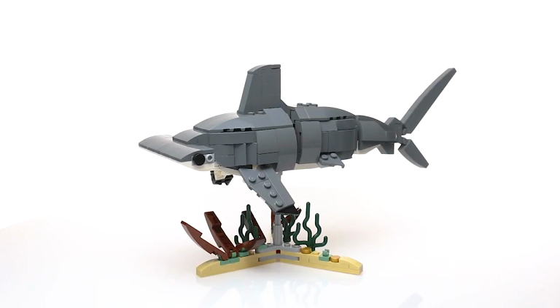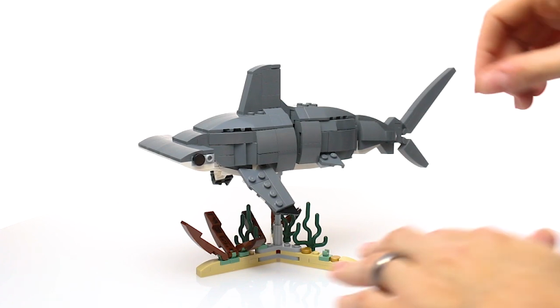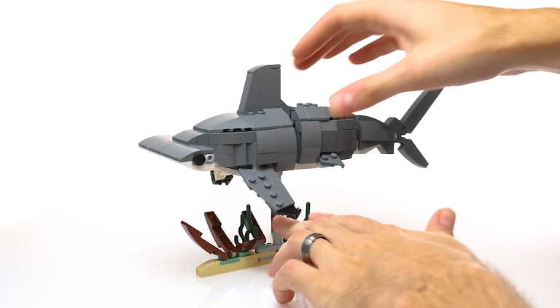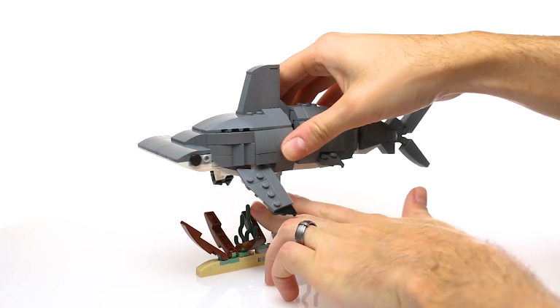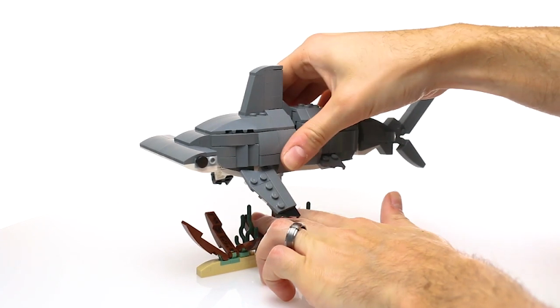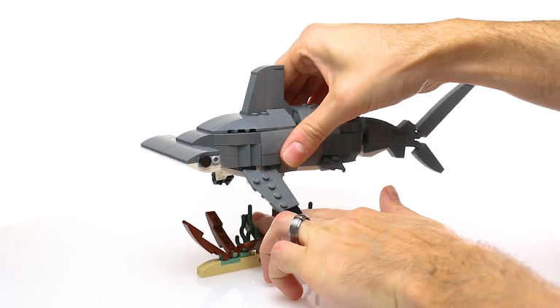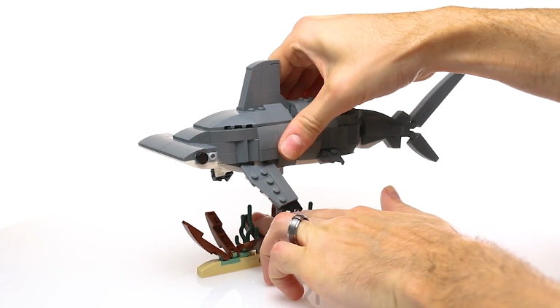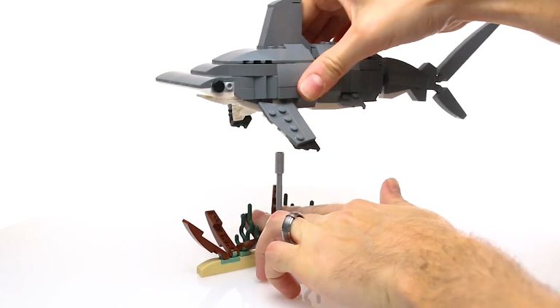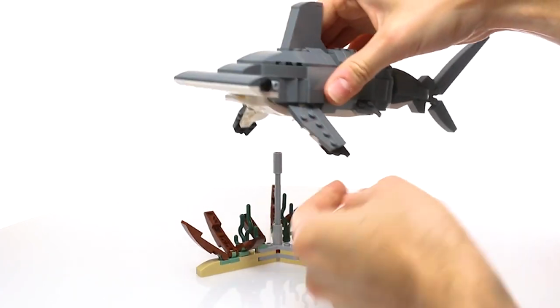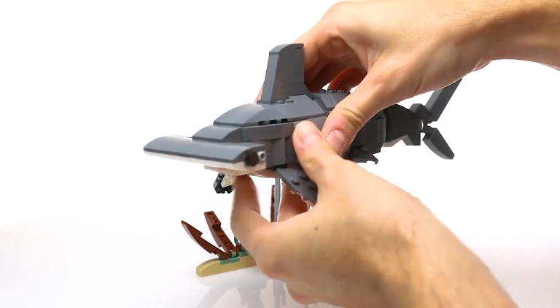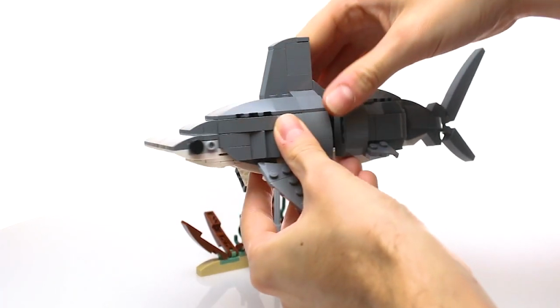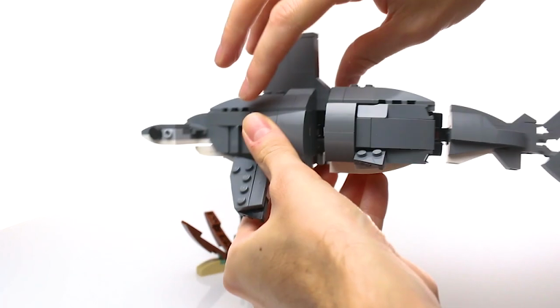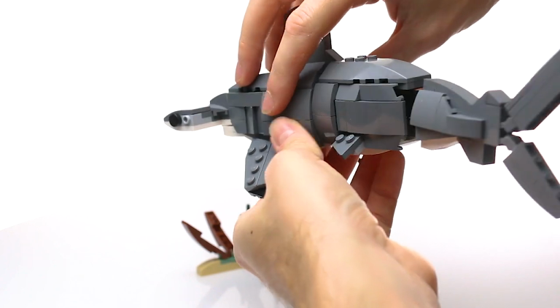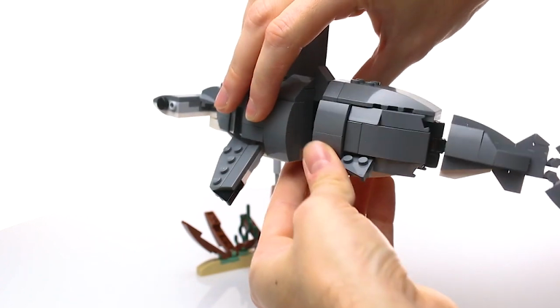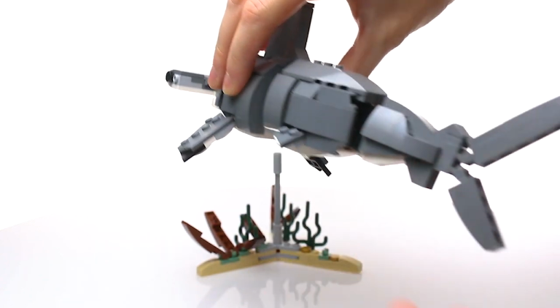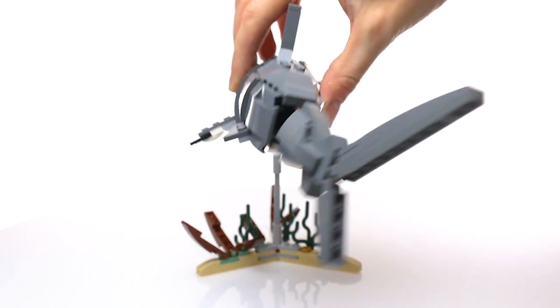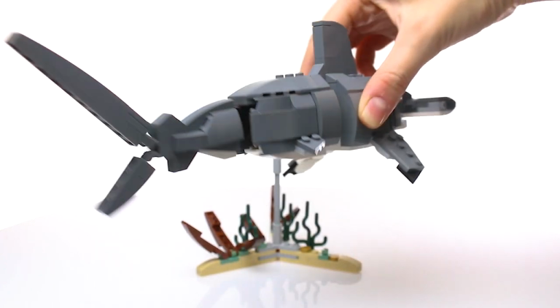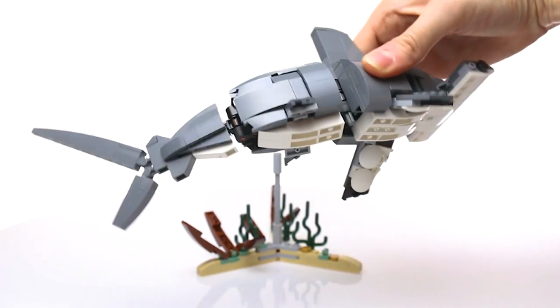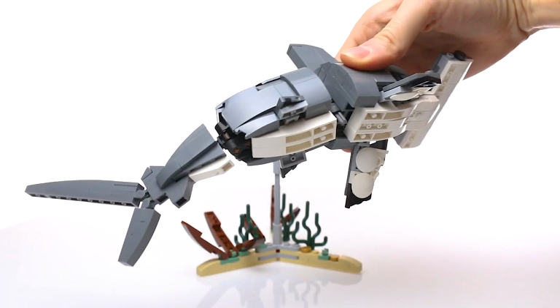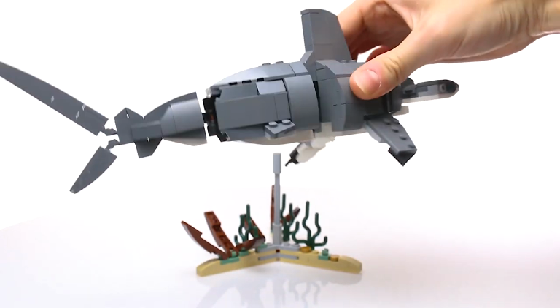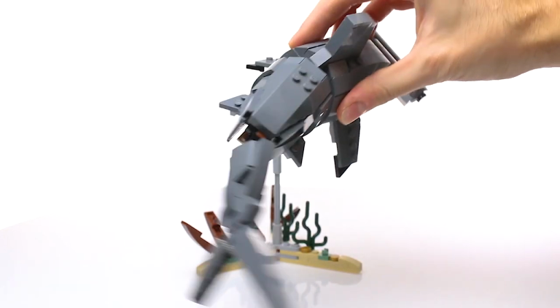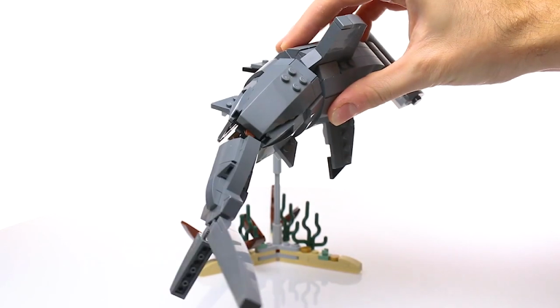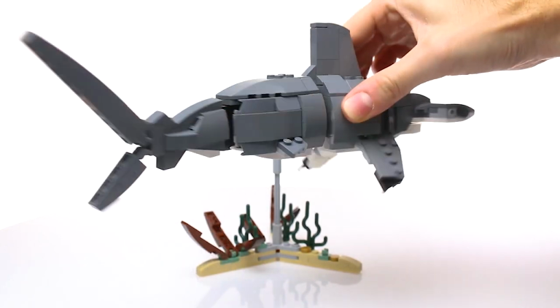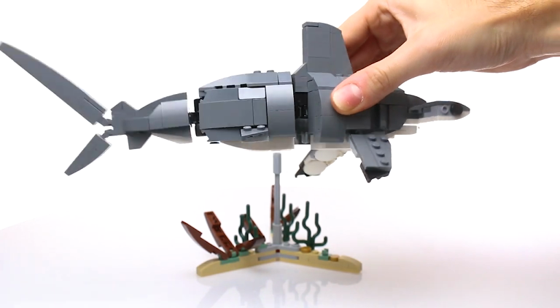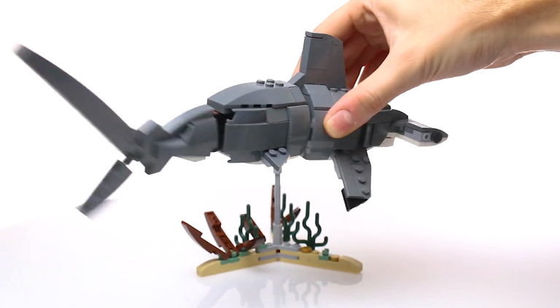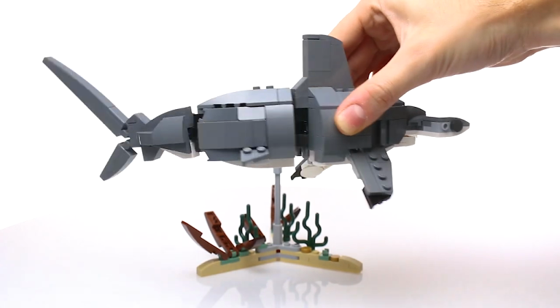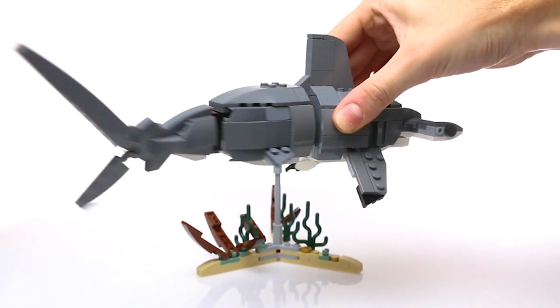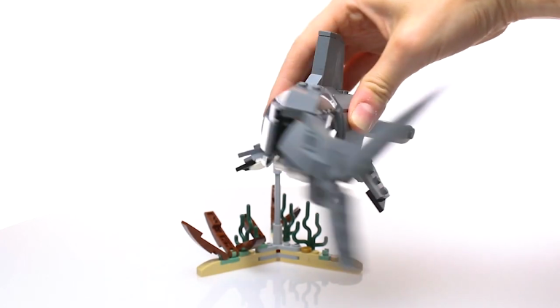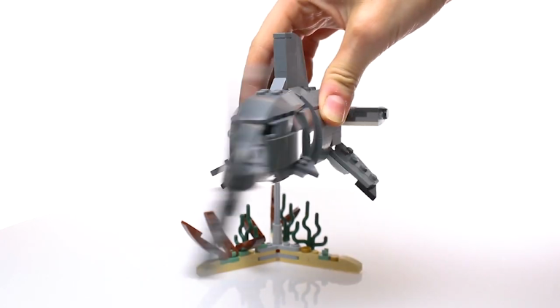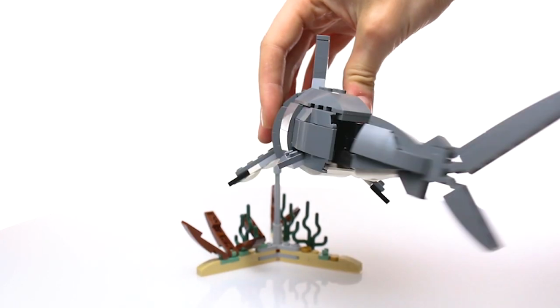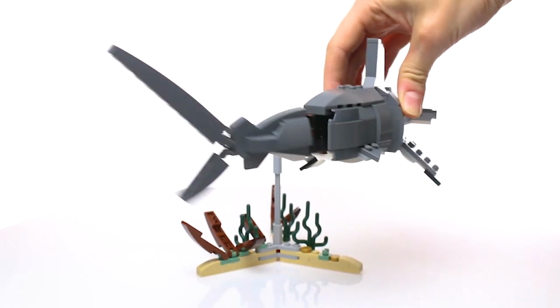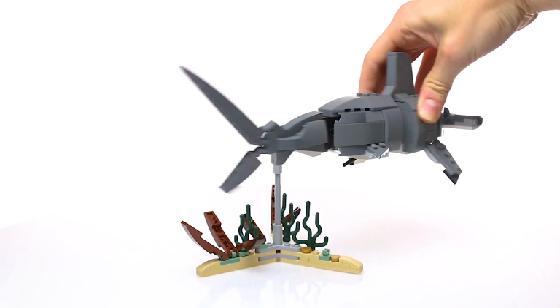I also didn't want the shark to always have to be attached to the base, like the Forma set. I want you to be able to take the model off the base and play with it. It's really satisfying to be able to hold the model in your hand and swim it around in much the same way as you might swoosh a spaceship around.